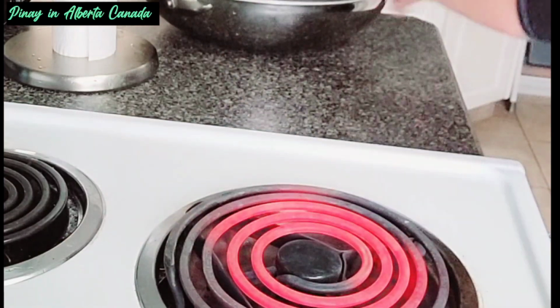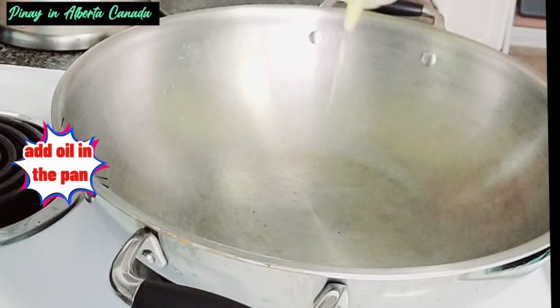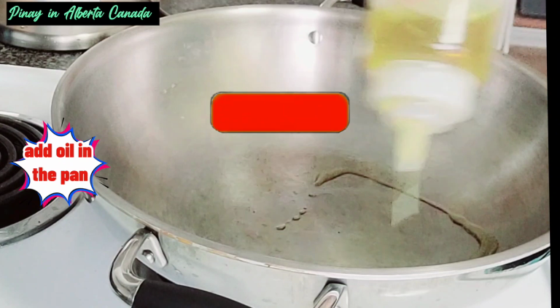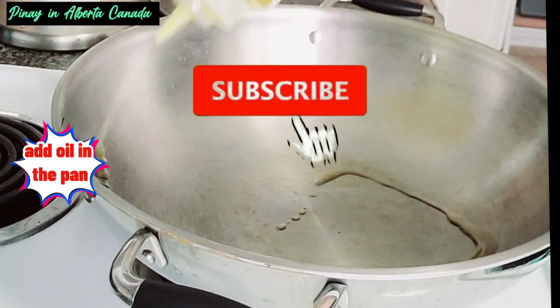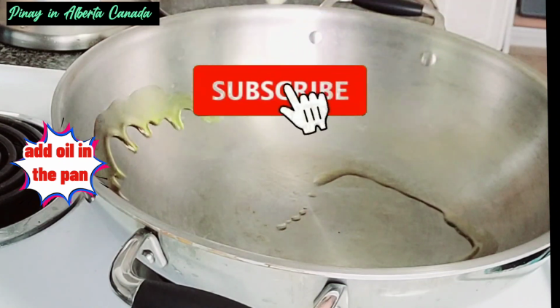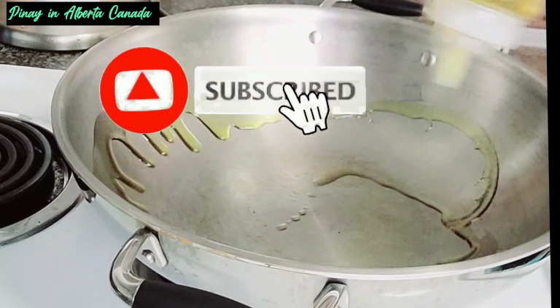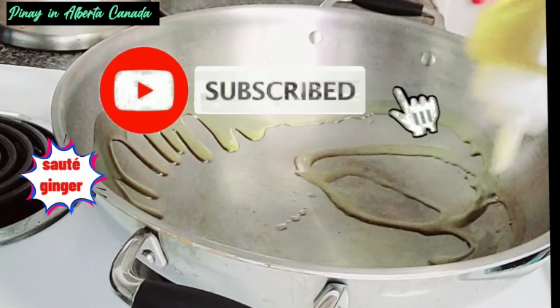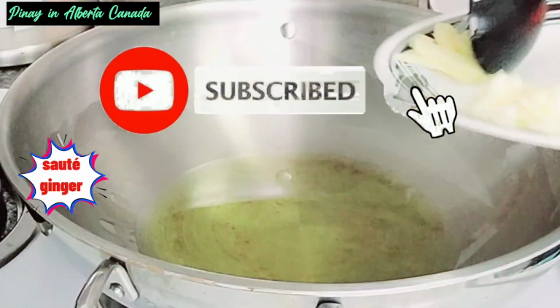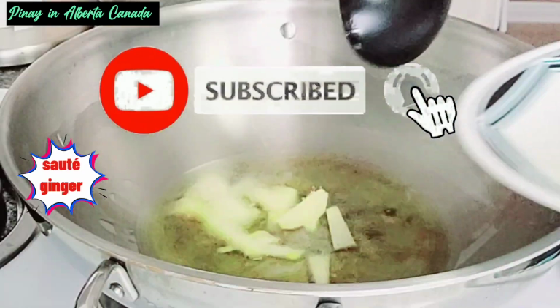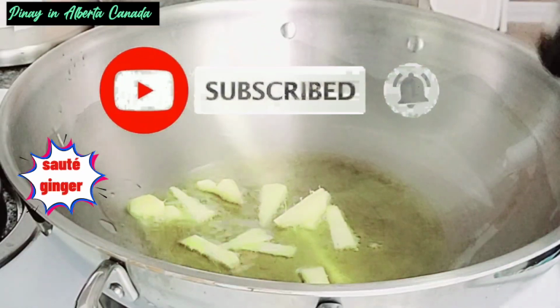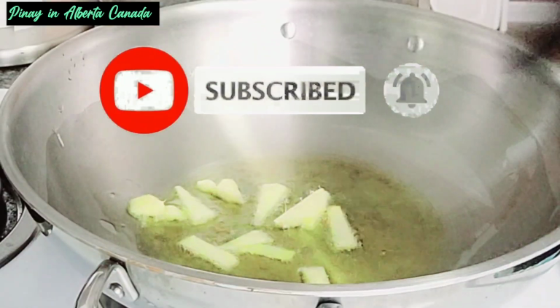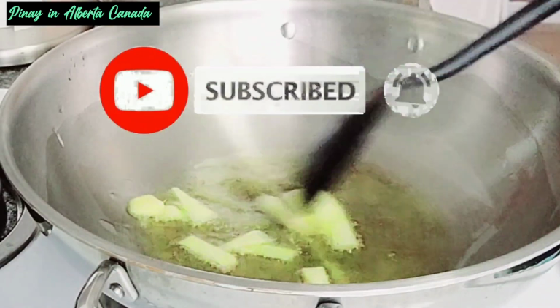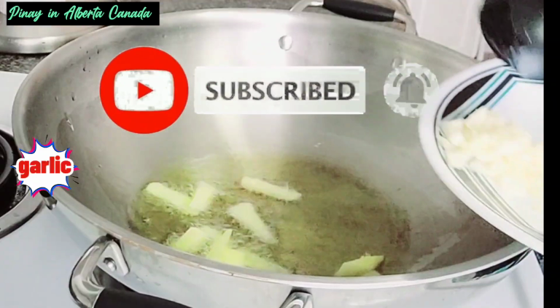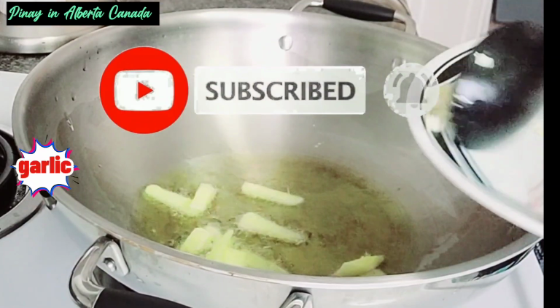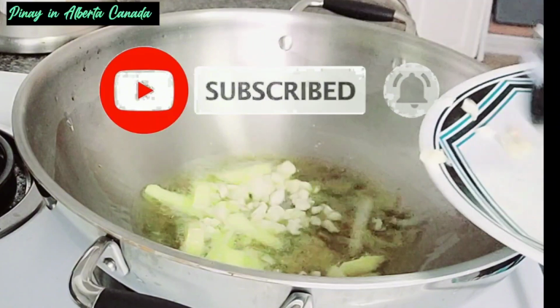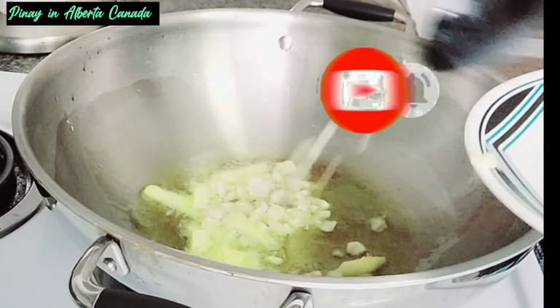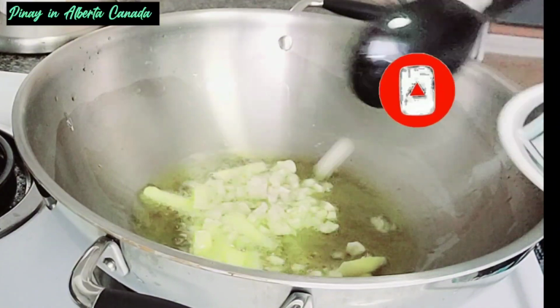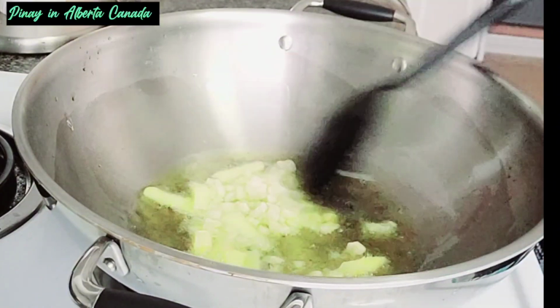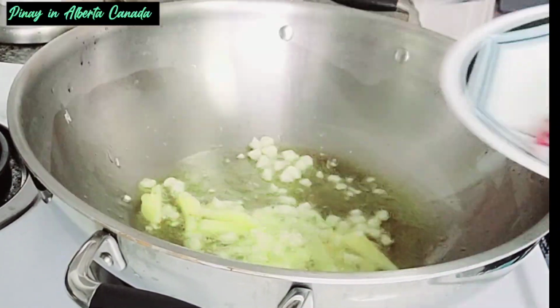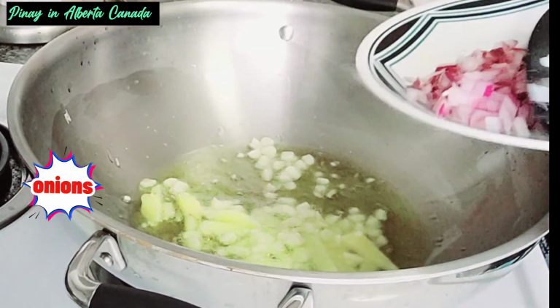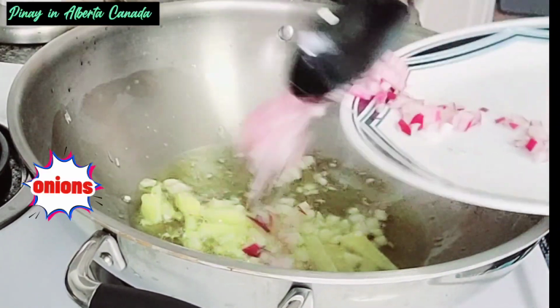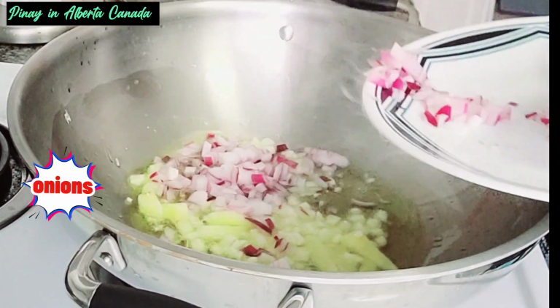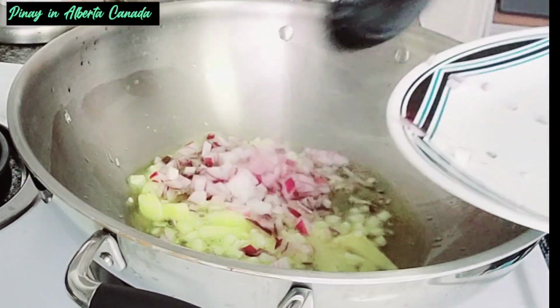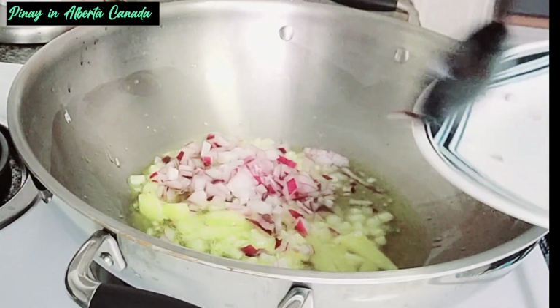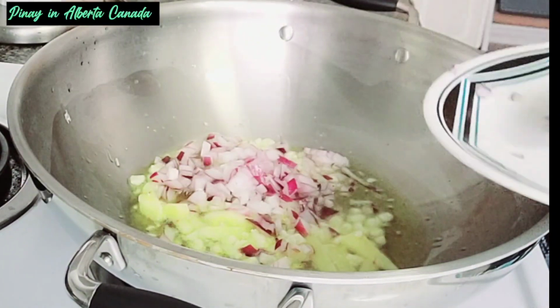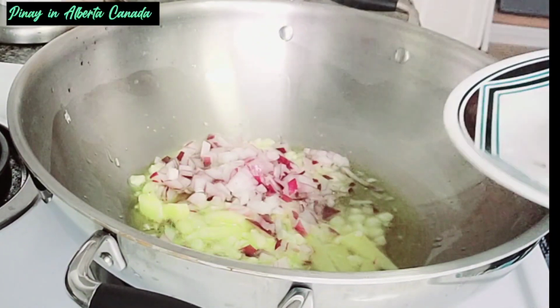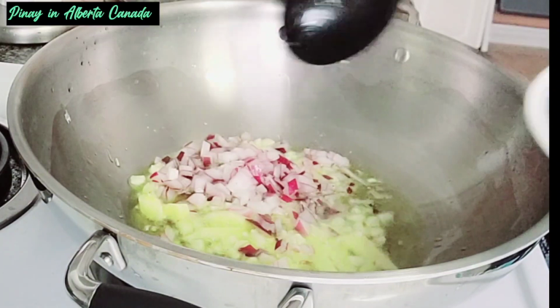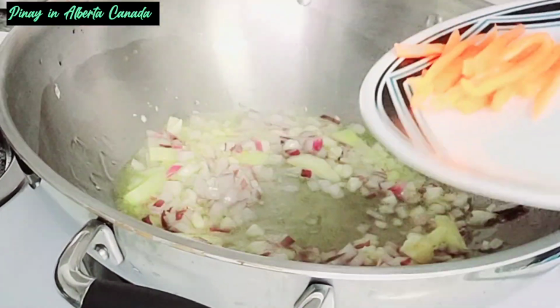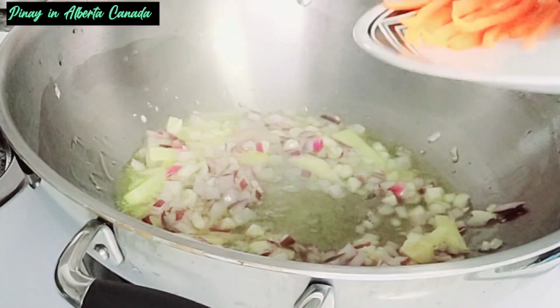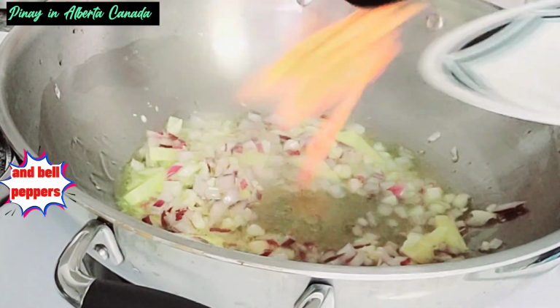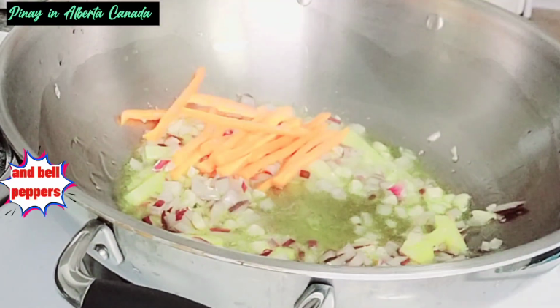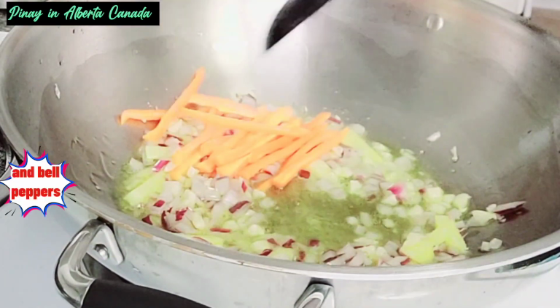Add oil in the pan. Sauté ginger, garlic, onions, and bell peppers.